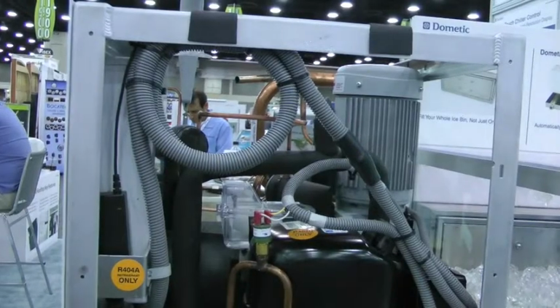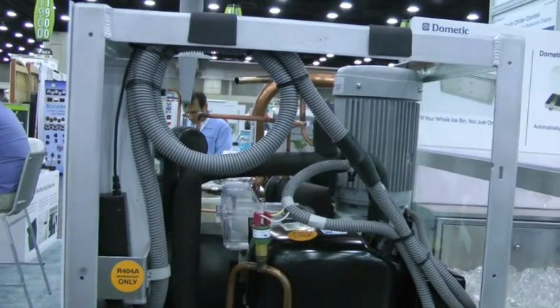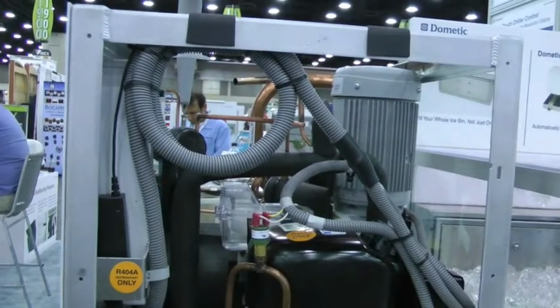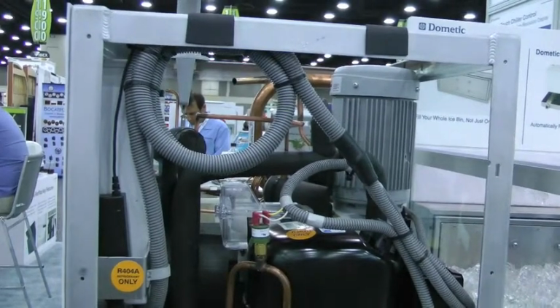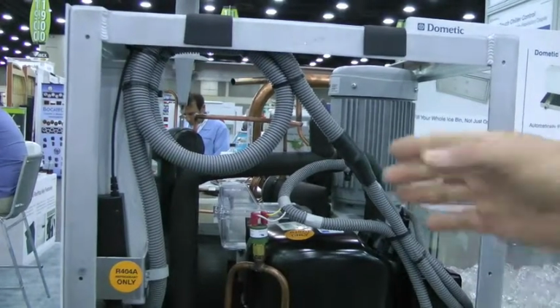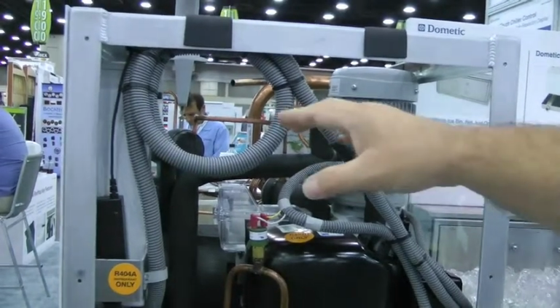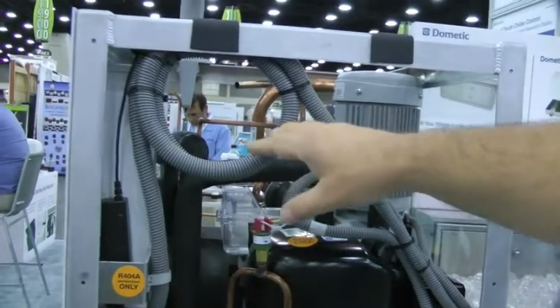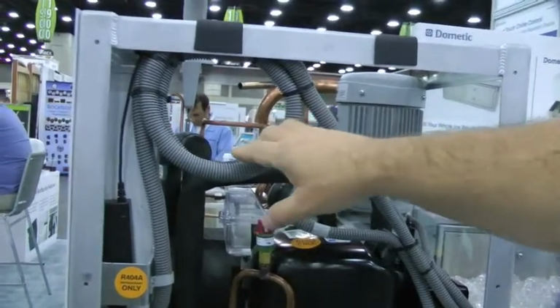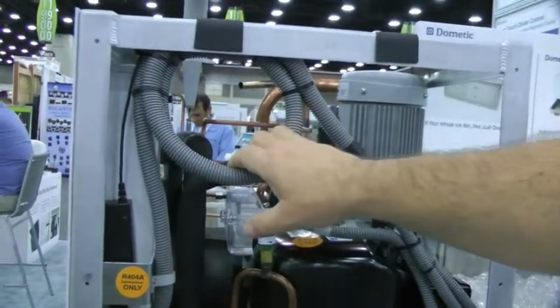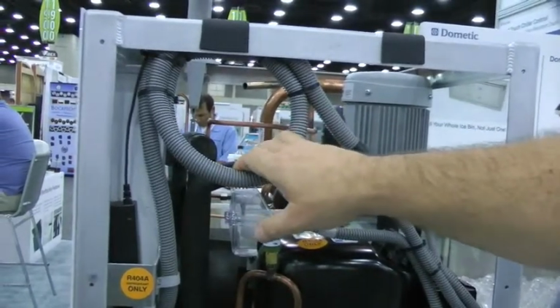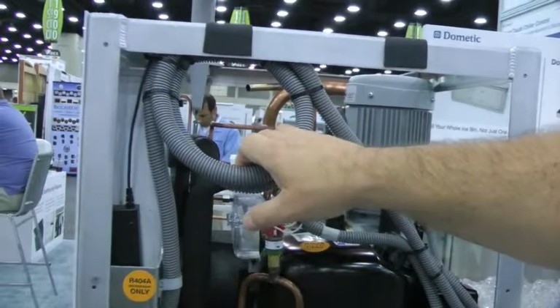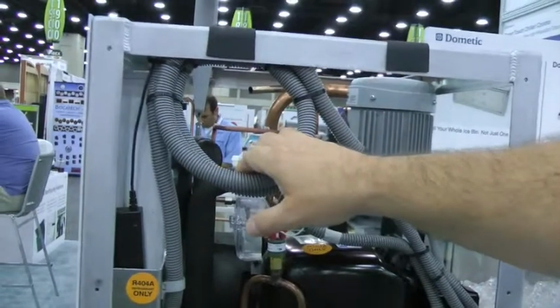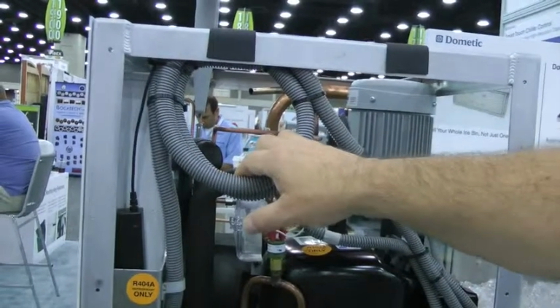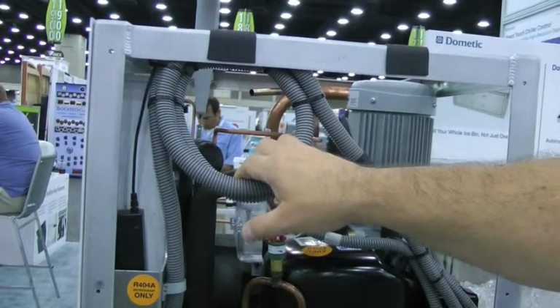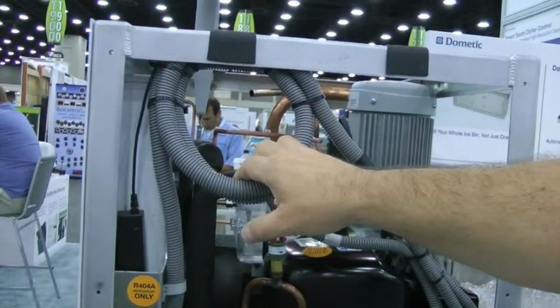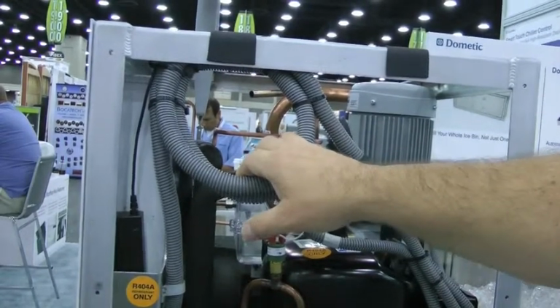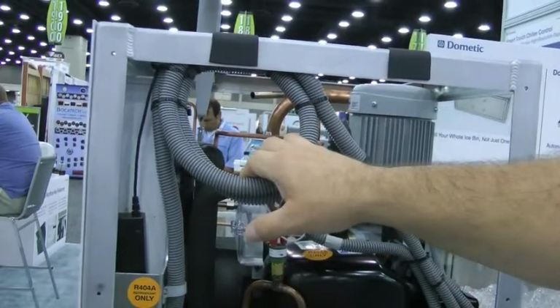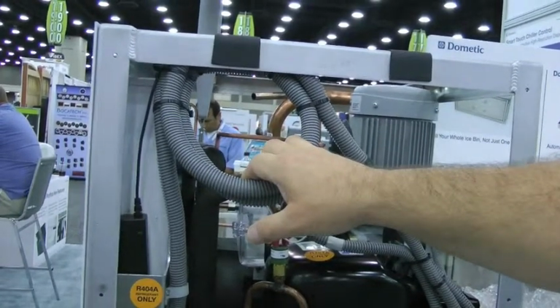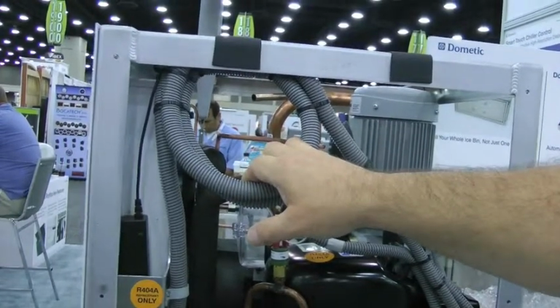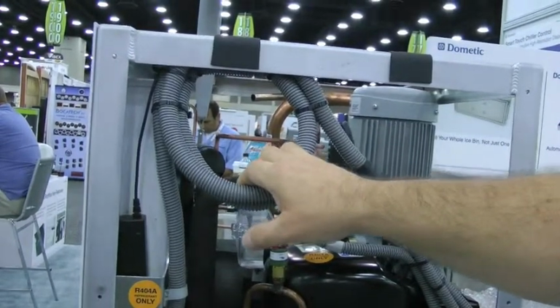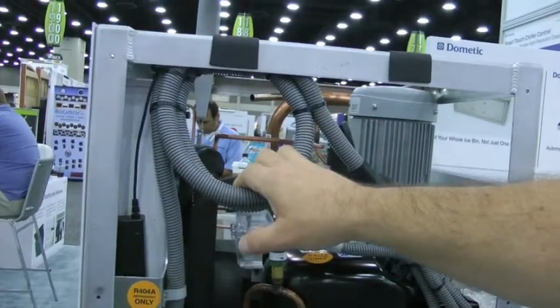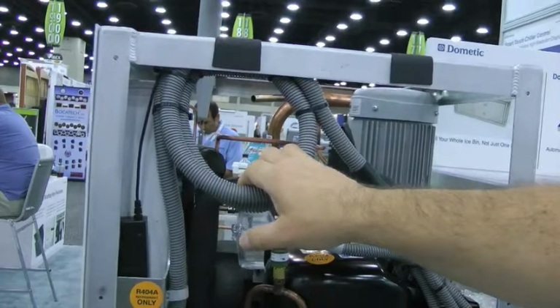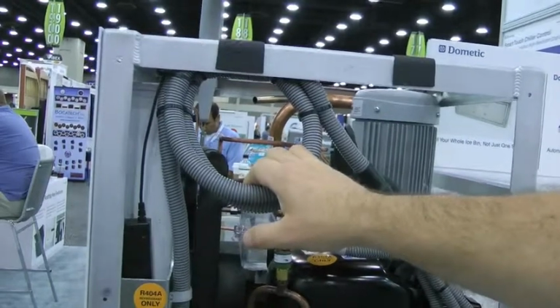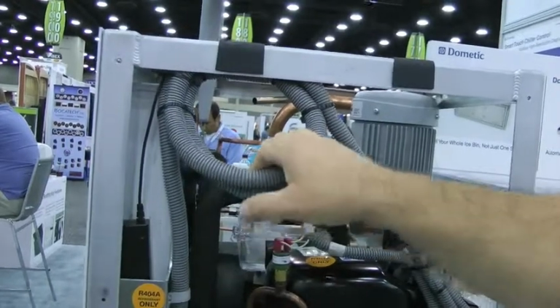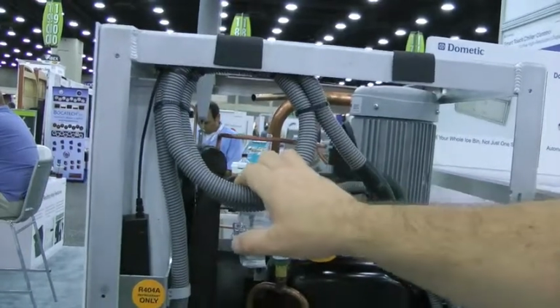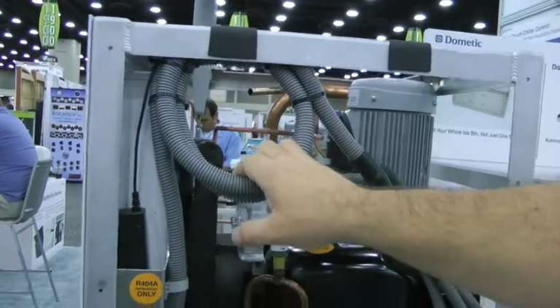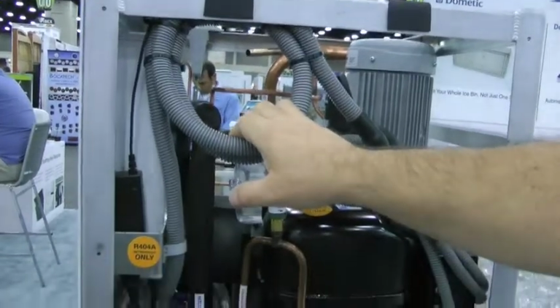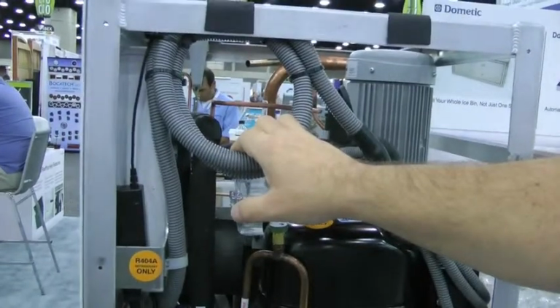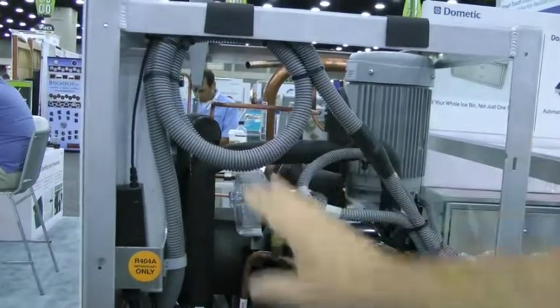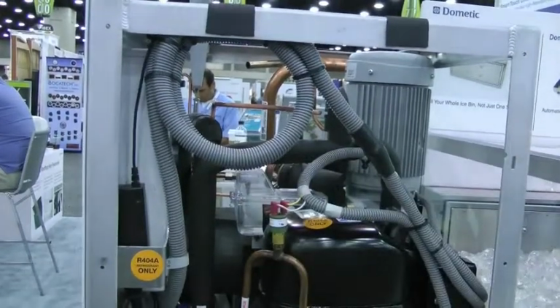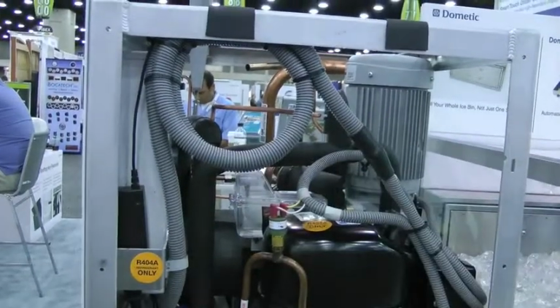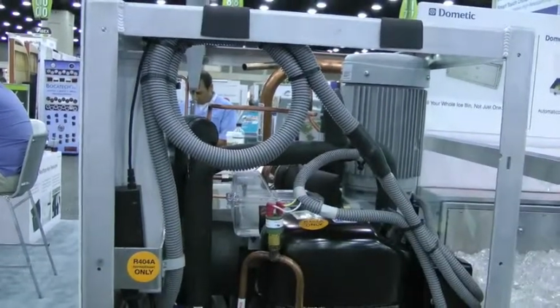The electronics are huge. It is CAN bus capable to go on the network. So if you have an onboard ship system, or you wanted to look at it from your home or your iPhone, you can hook up and look at what's going on with the system, just like our air conditioning.